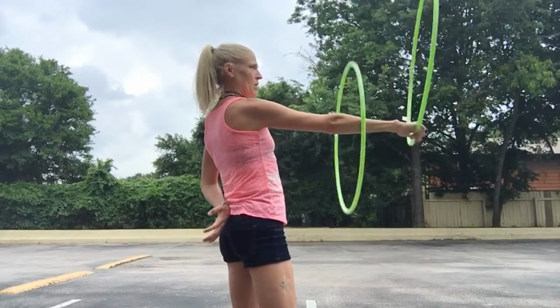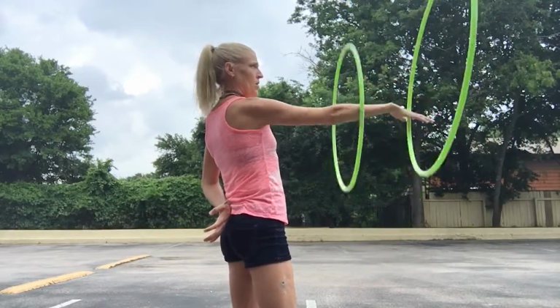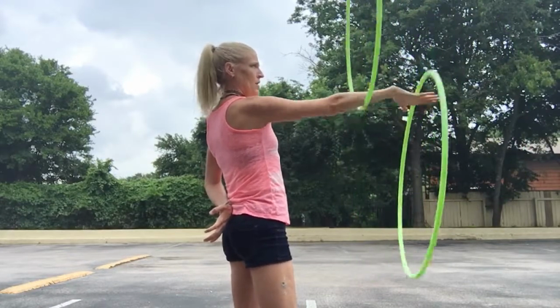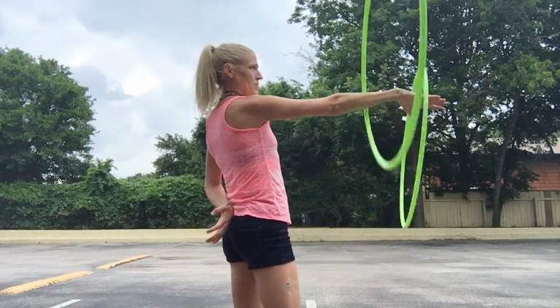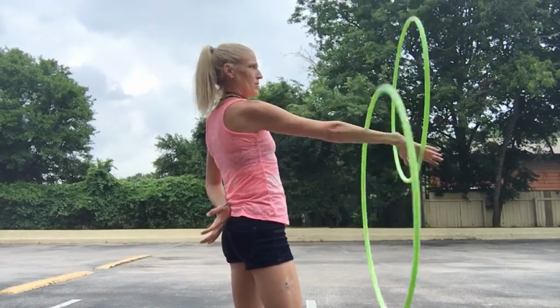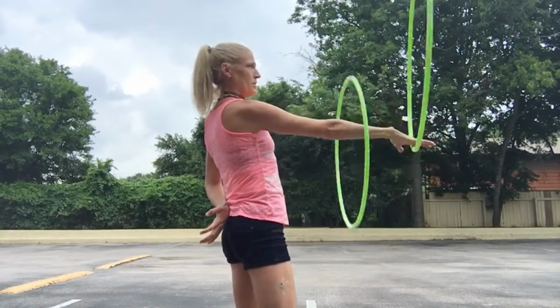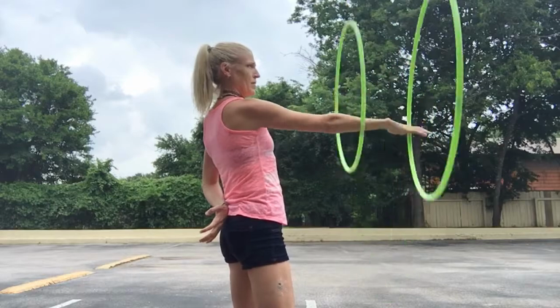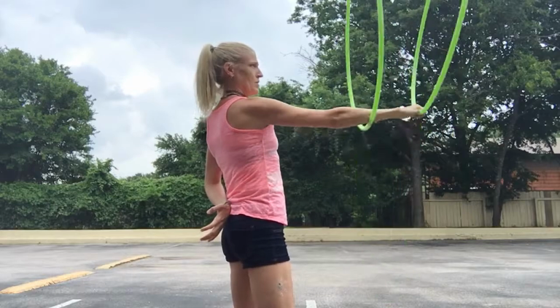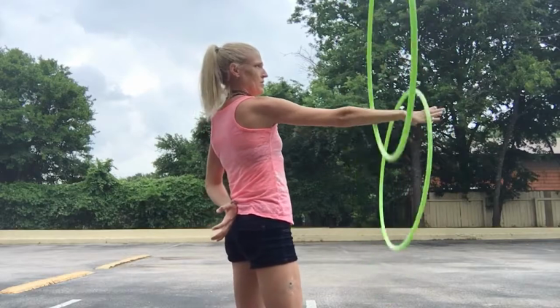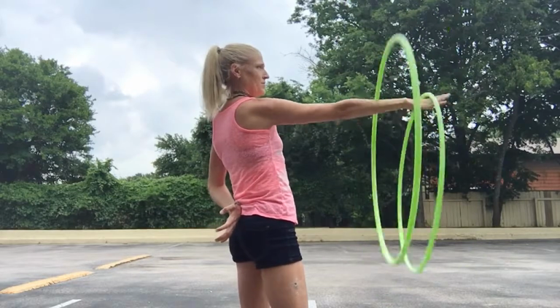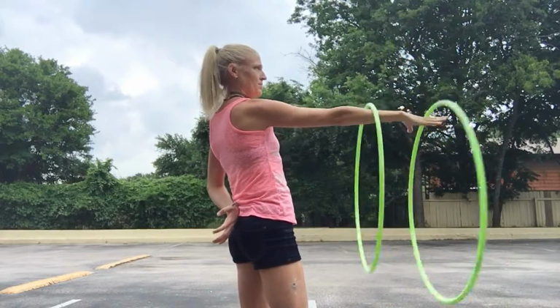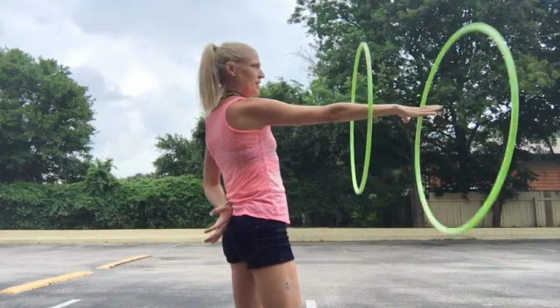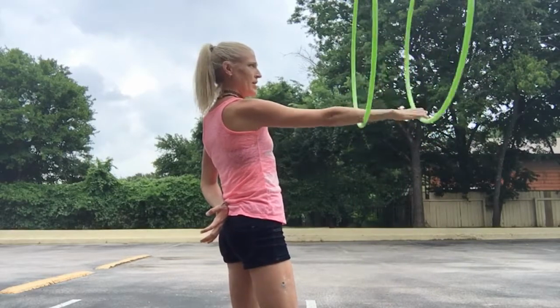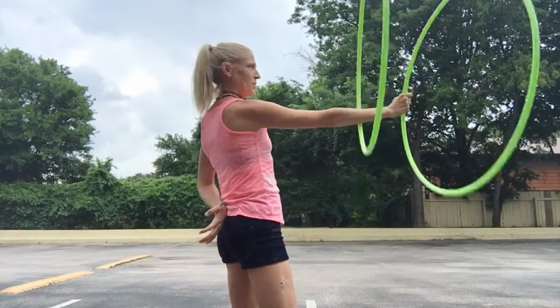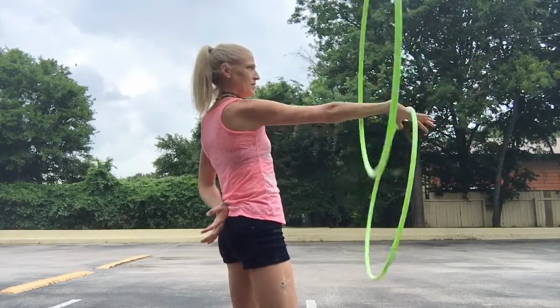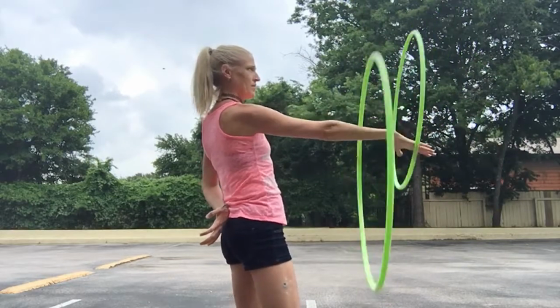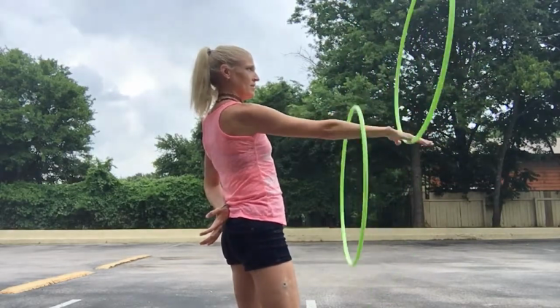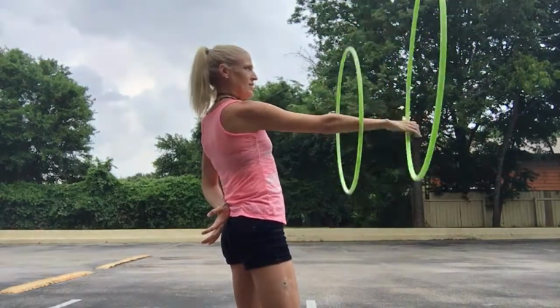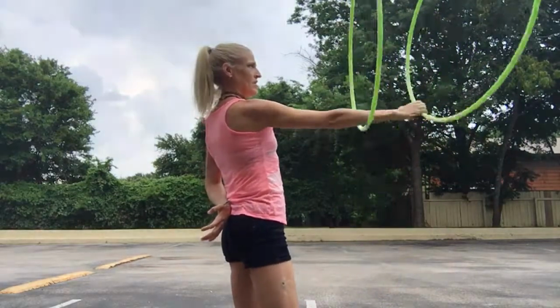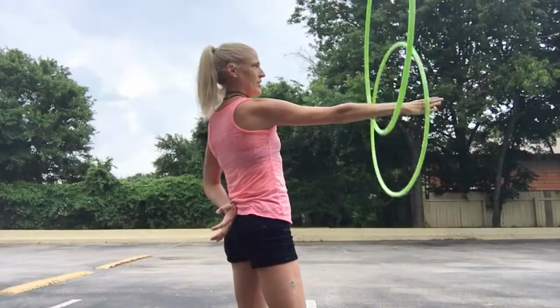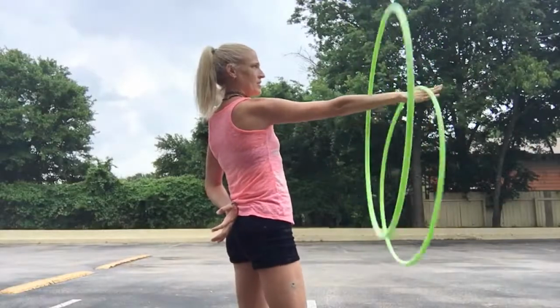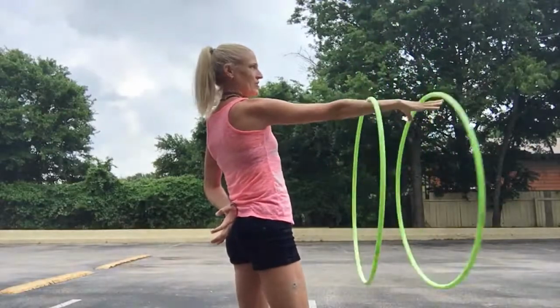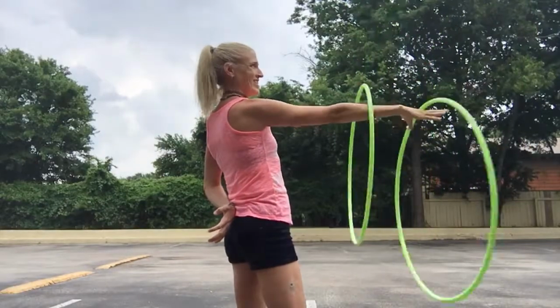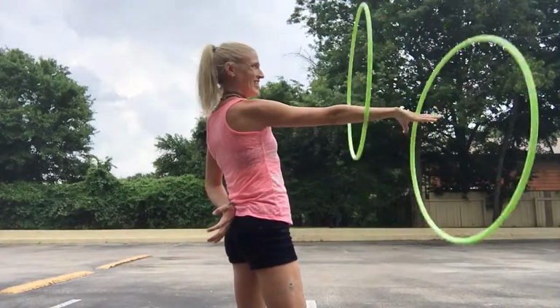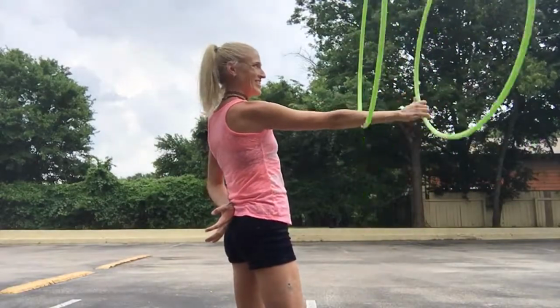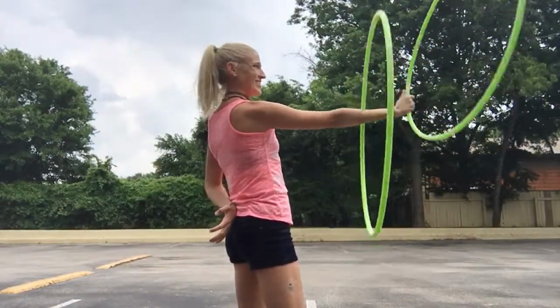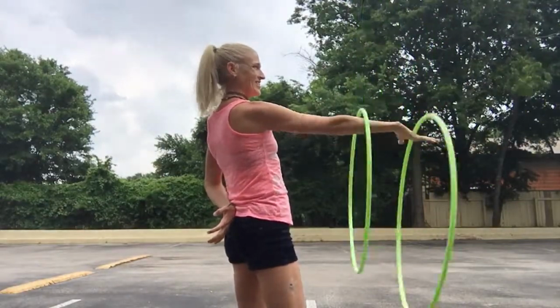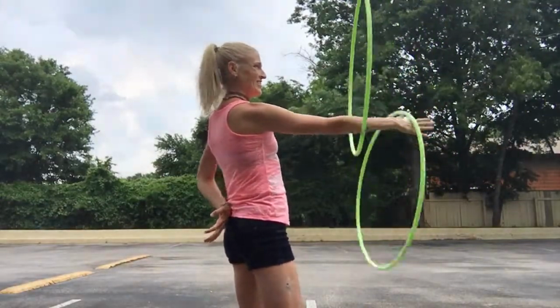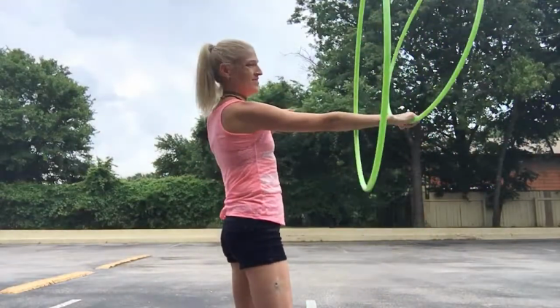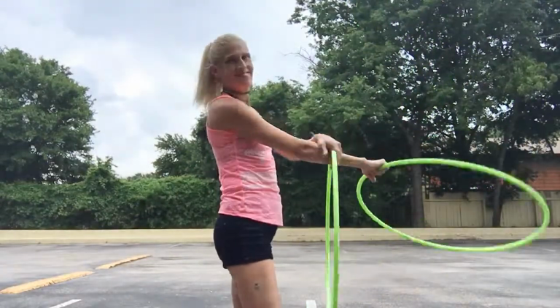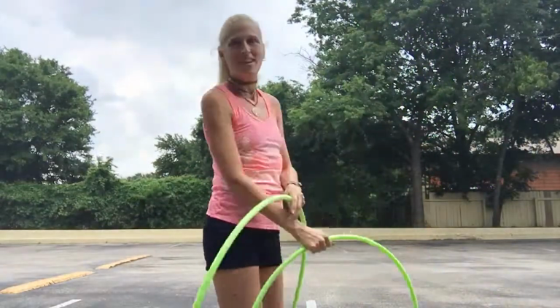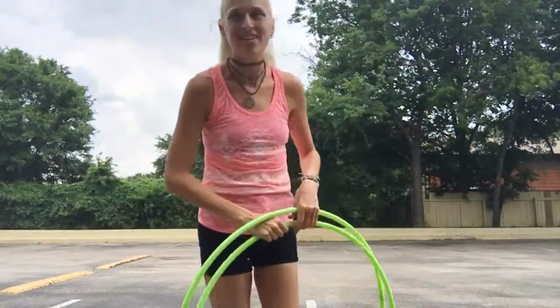All the while keeping your arm completely parallel to the ground. Go back and forth, and you'll start gaining the control and the understanding. Hope that helps you out.